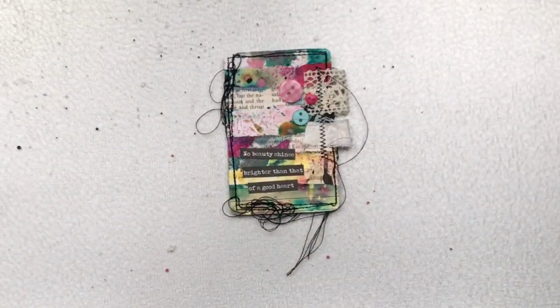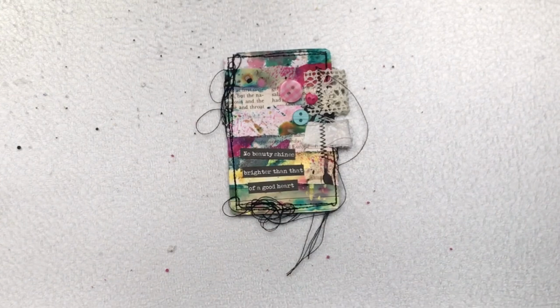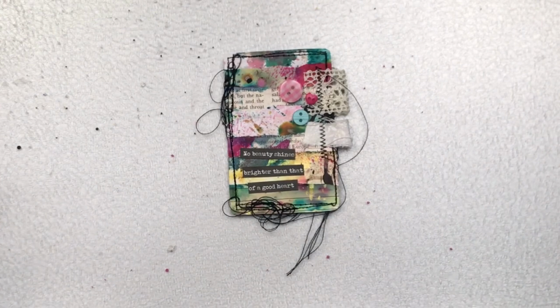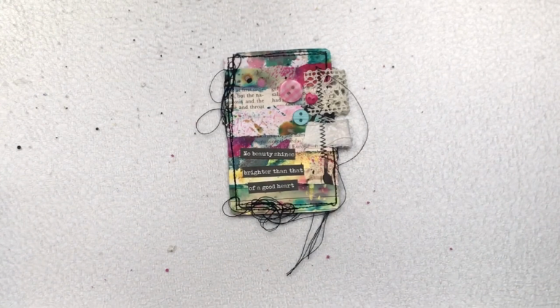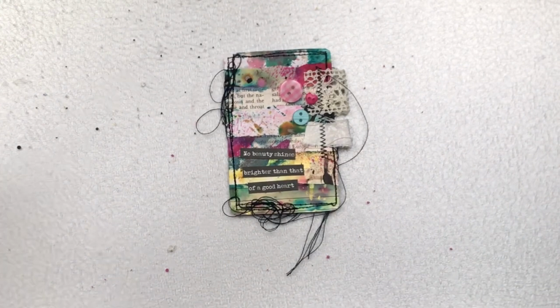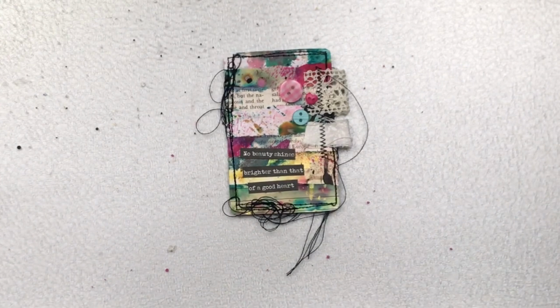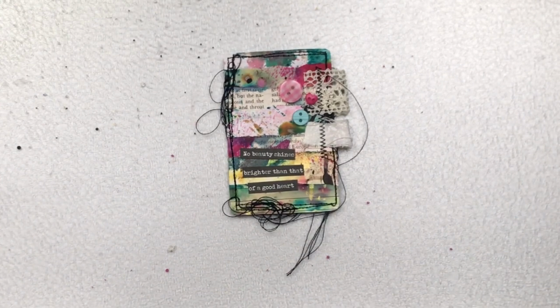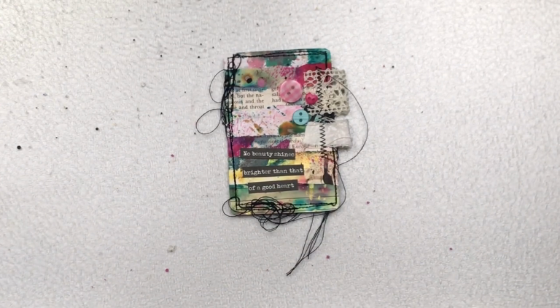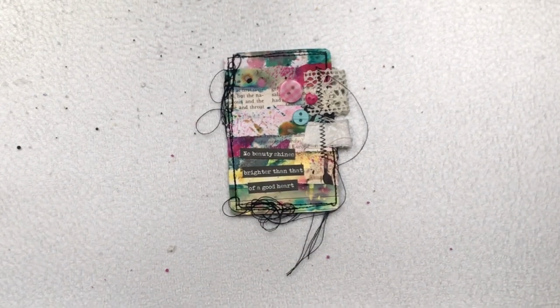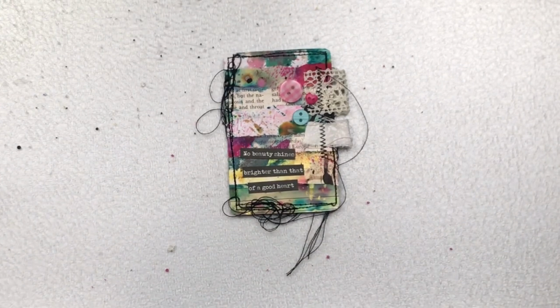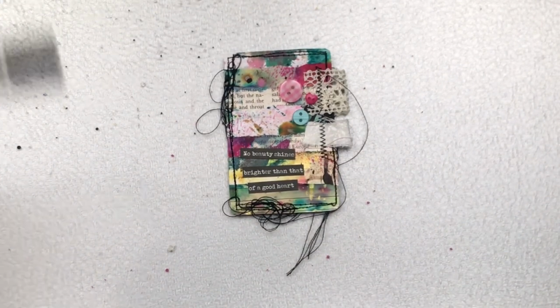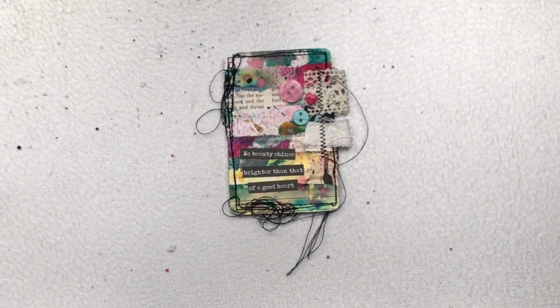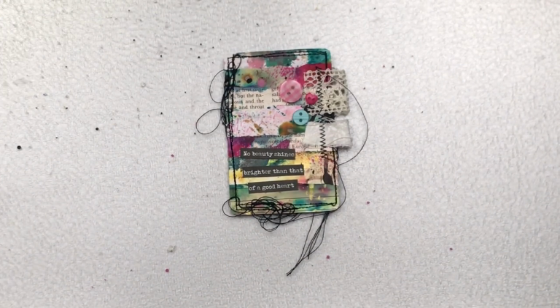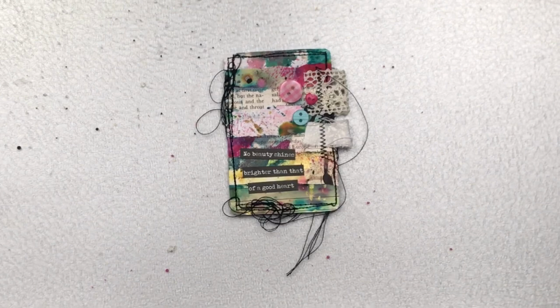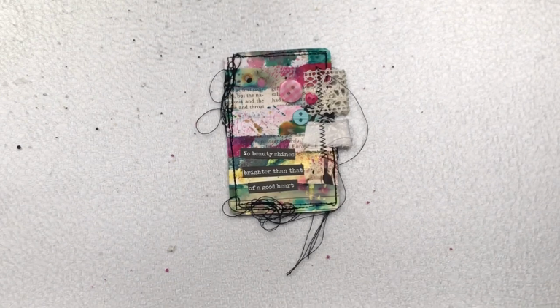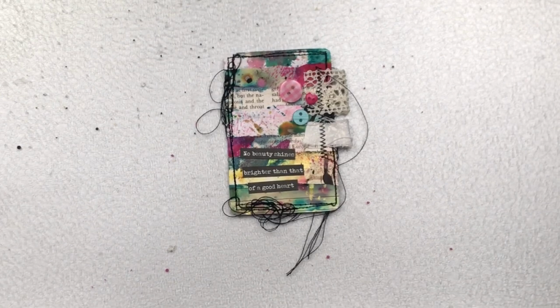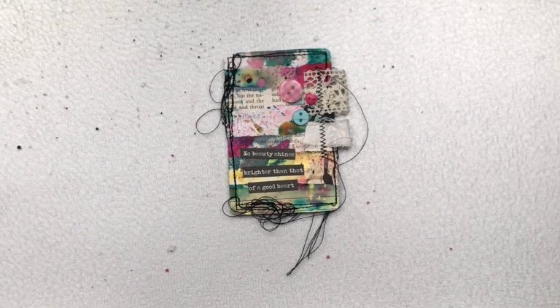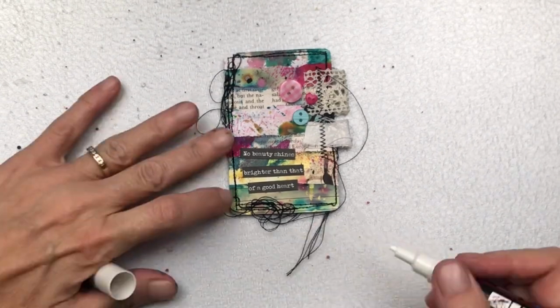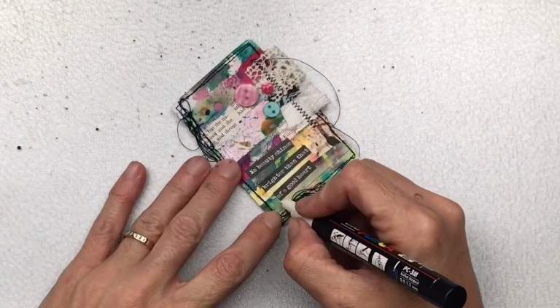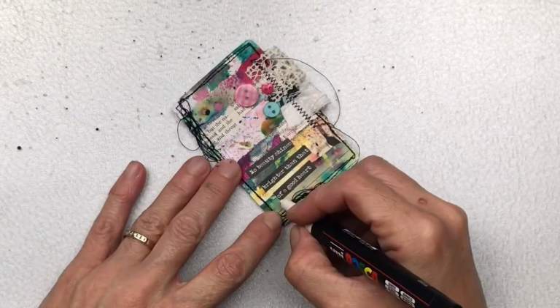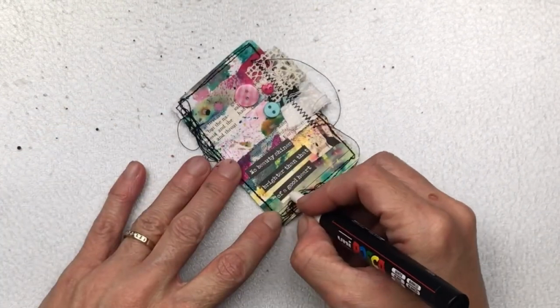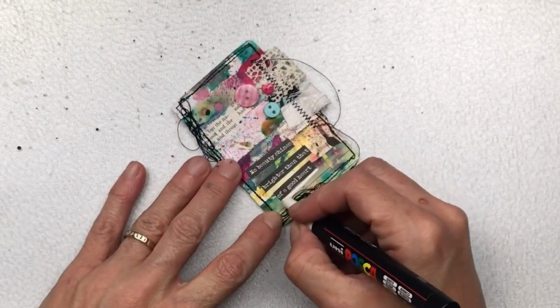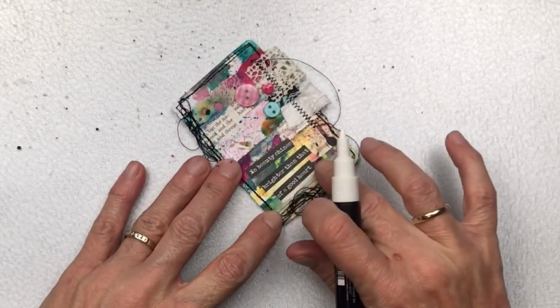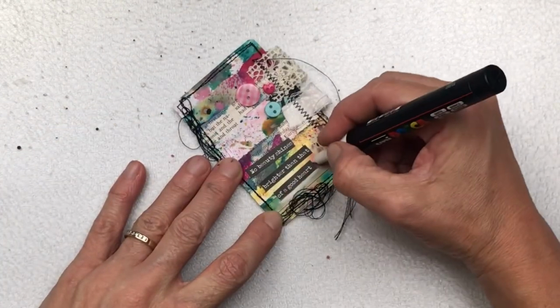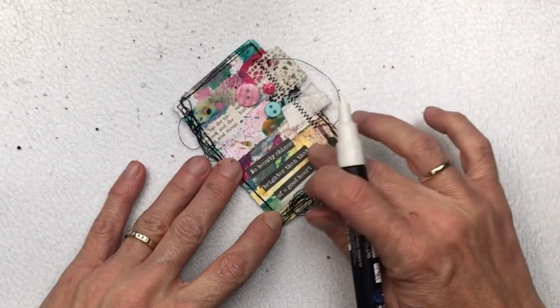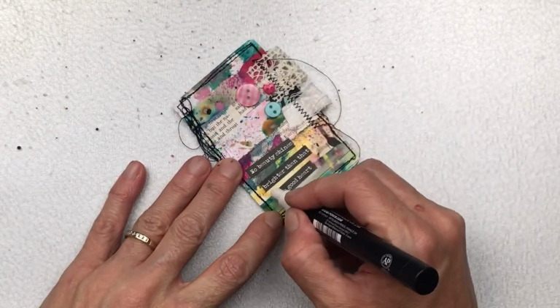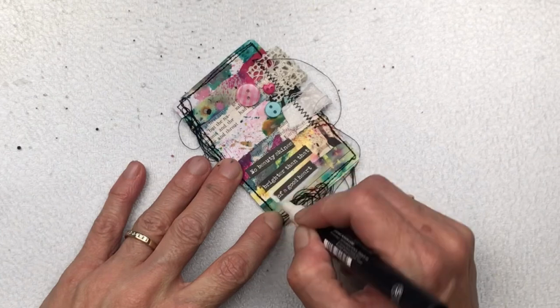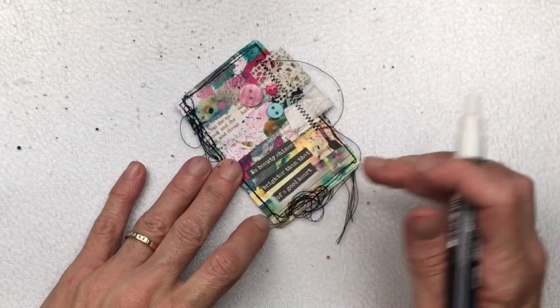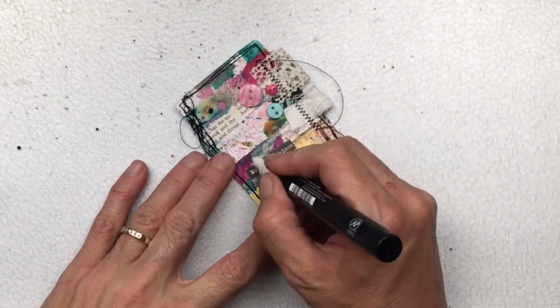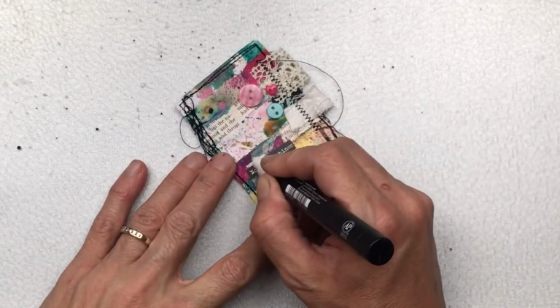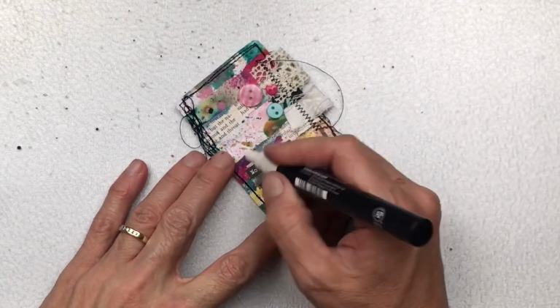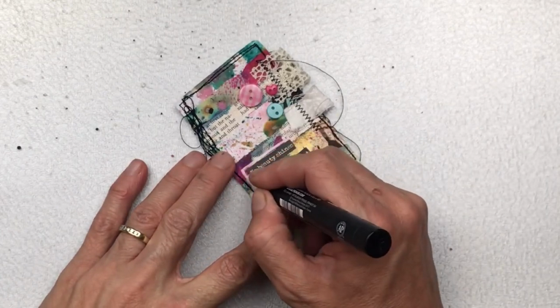I'm going to use a white Posca pen to do a little bit of a highlight around the sentiment just to make it pop, then I use my finger to smudge it a bit — gives it a little bit more of a pop.